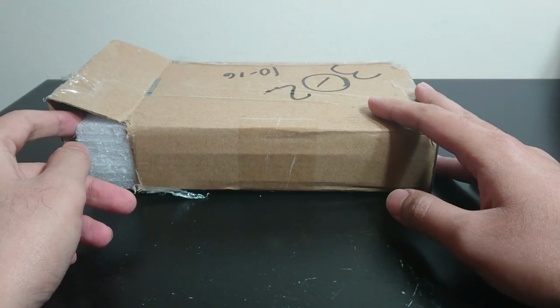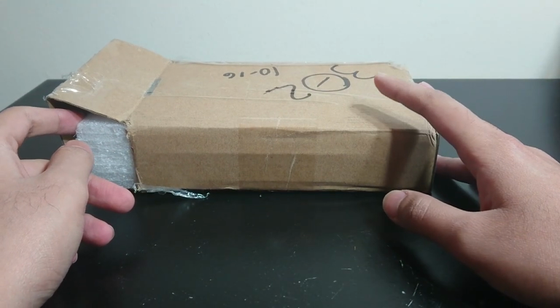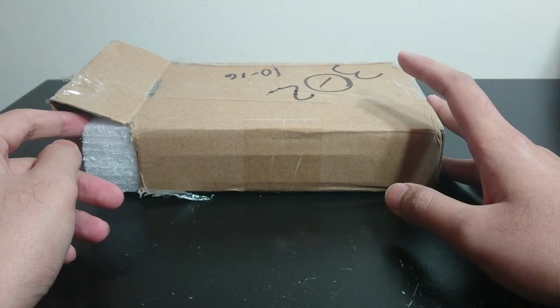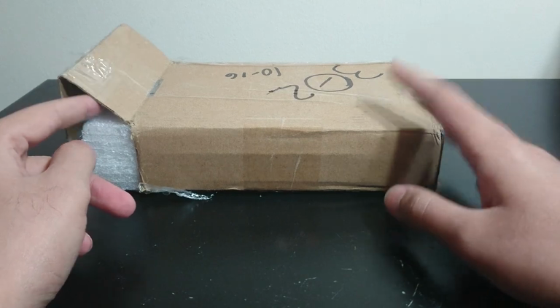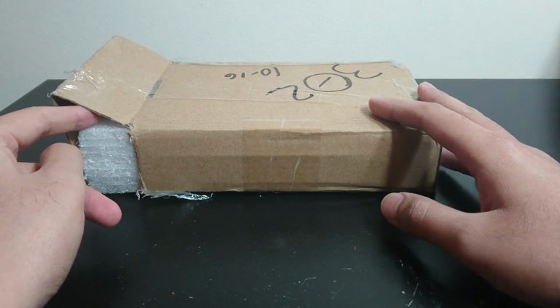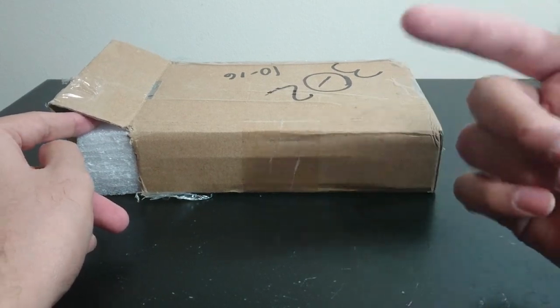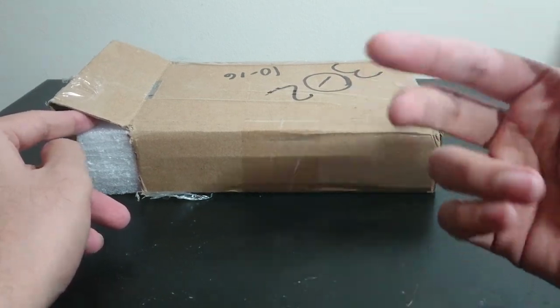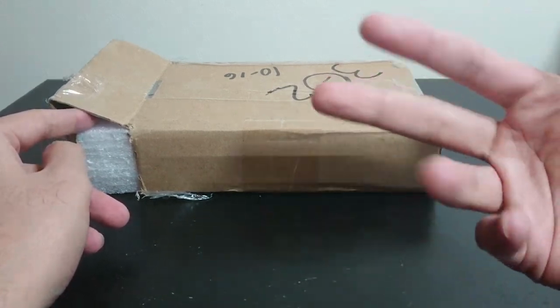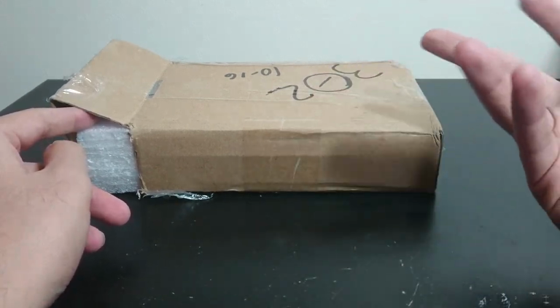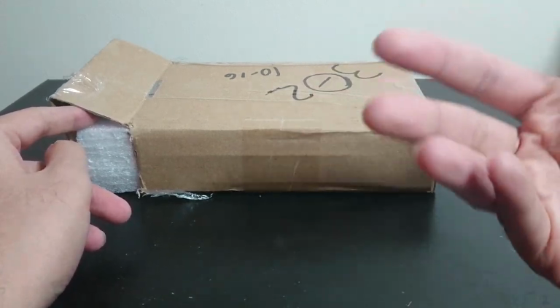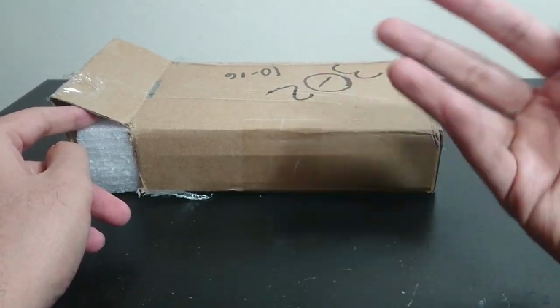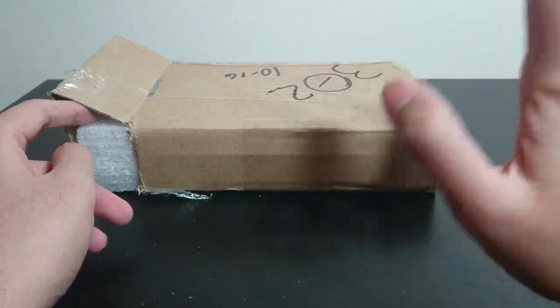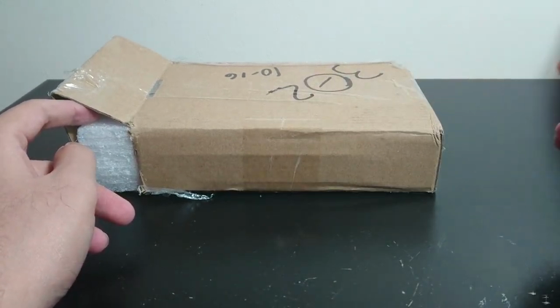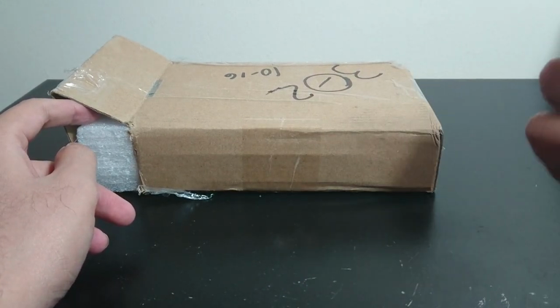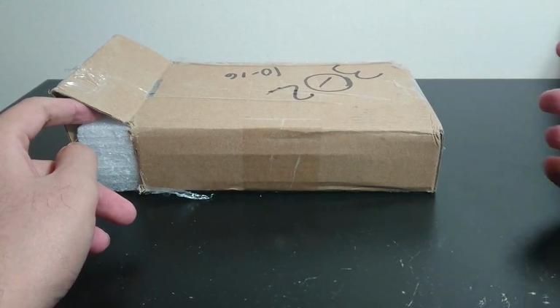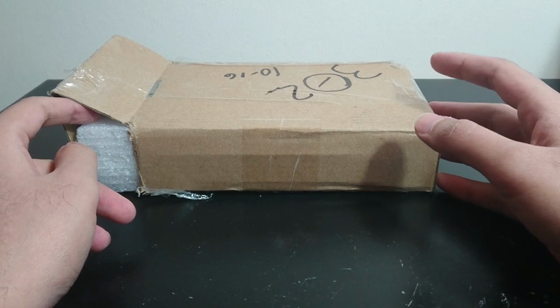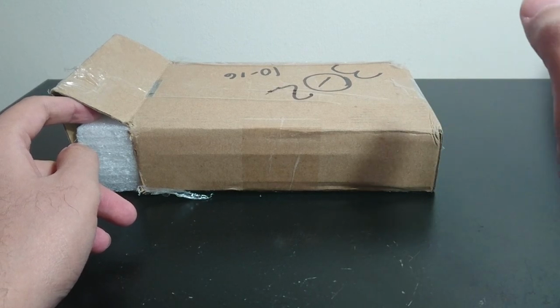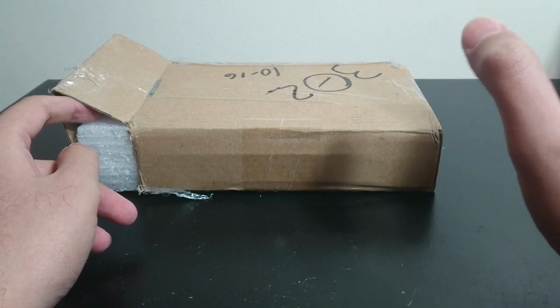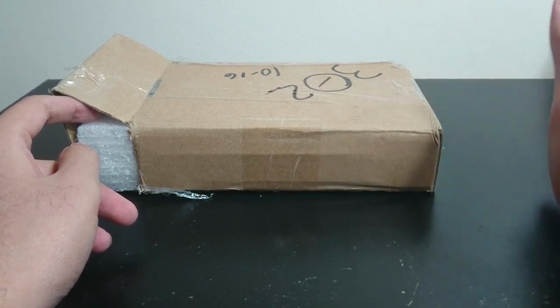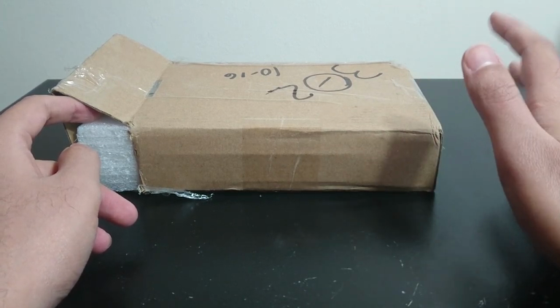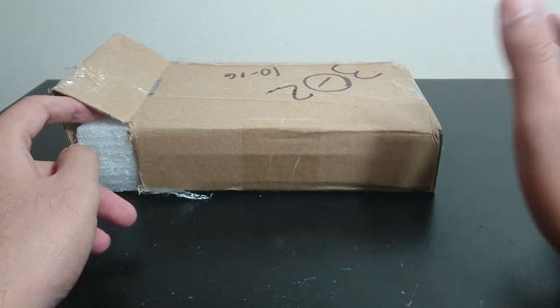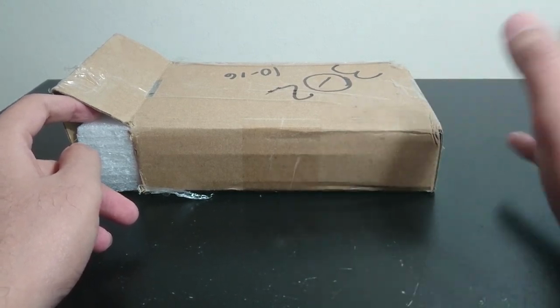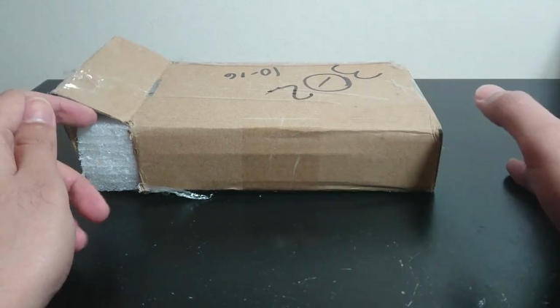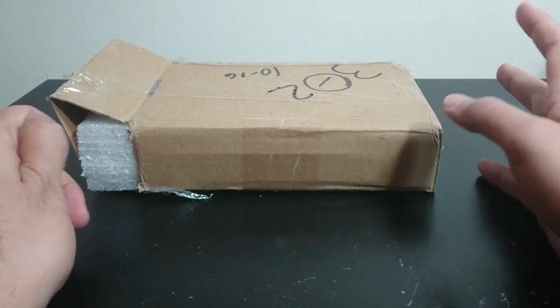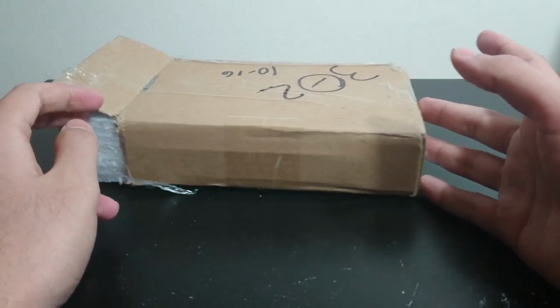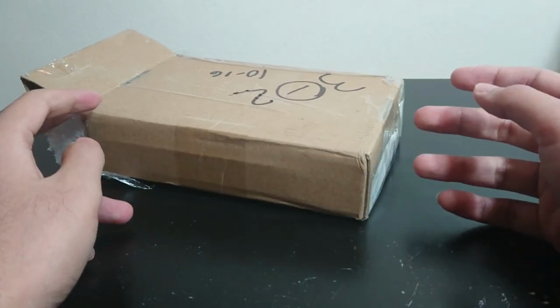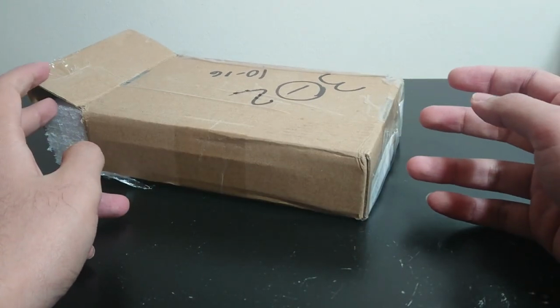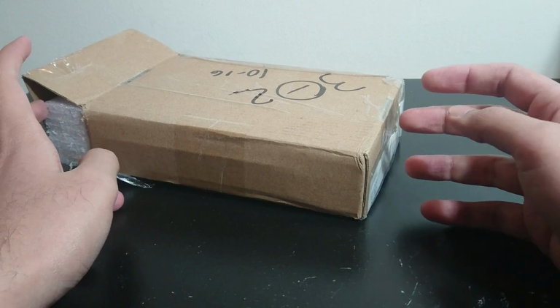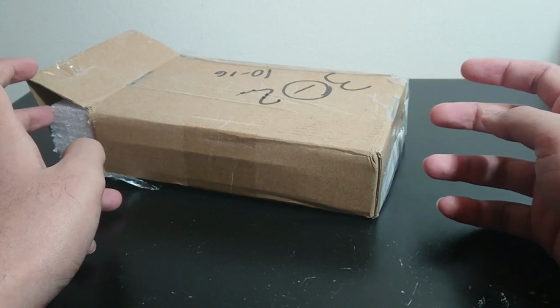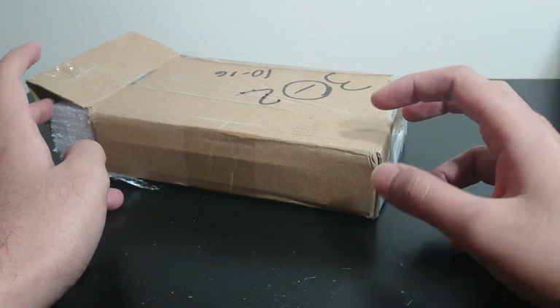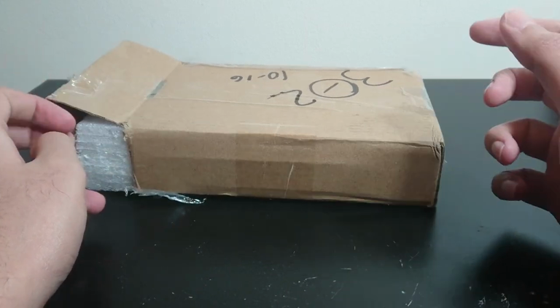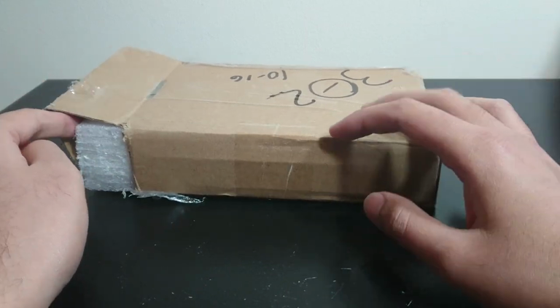I managed to get this one for like $36. It came from Morocco so it took a few more weeks than it usually would if I ordered it from the US.